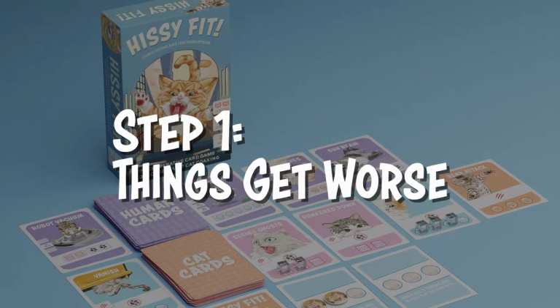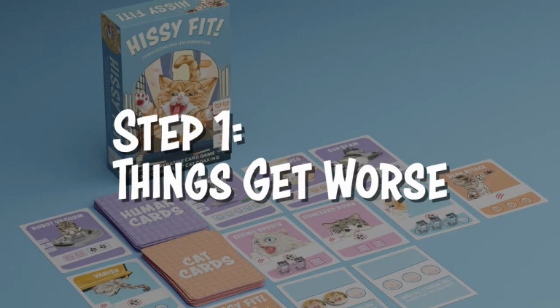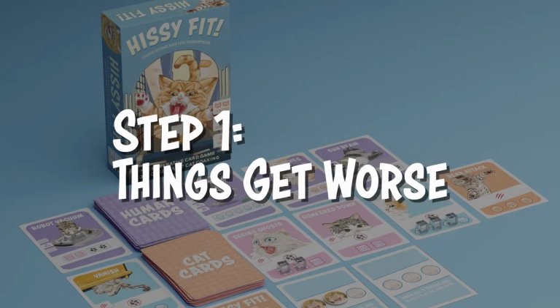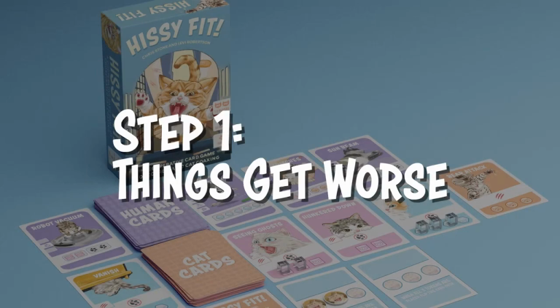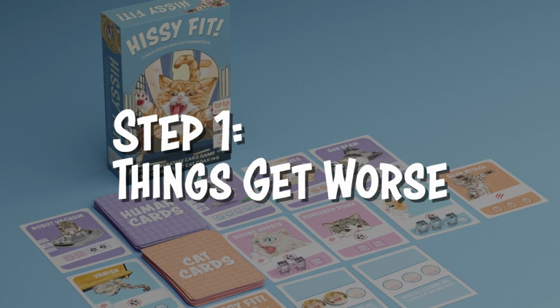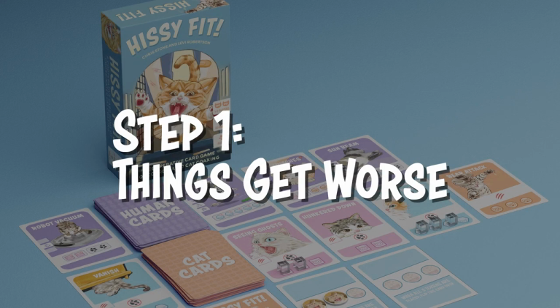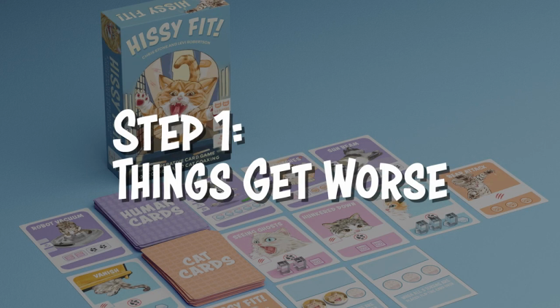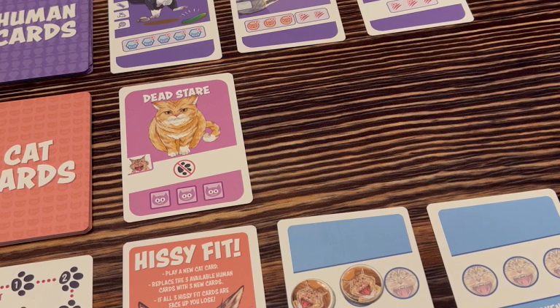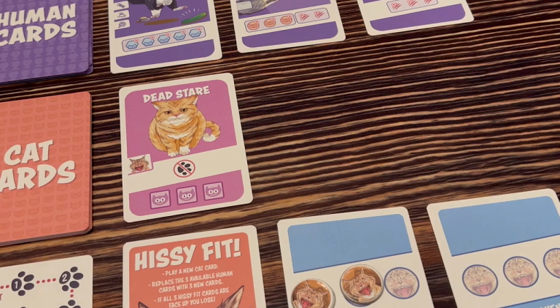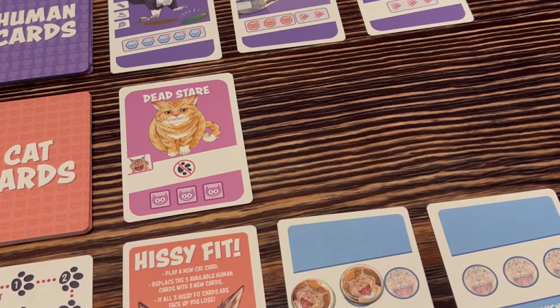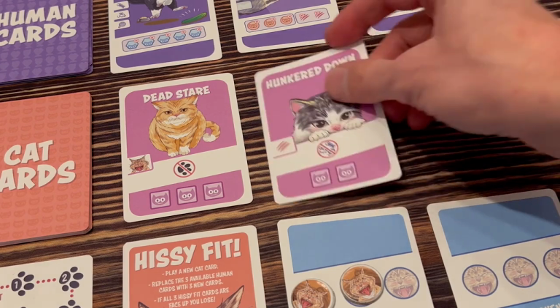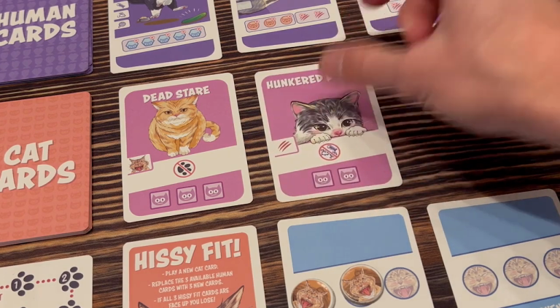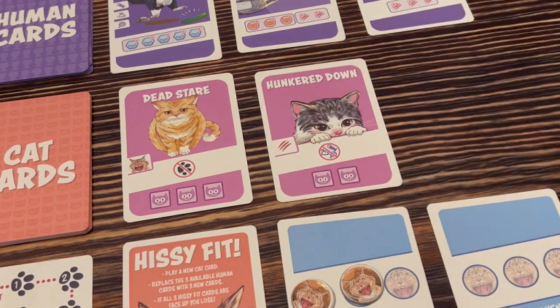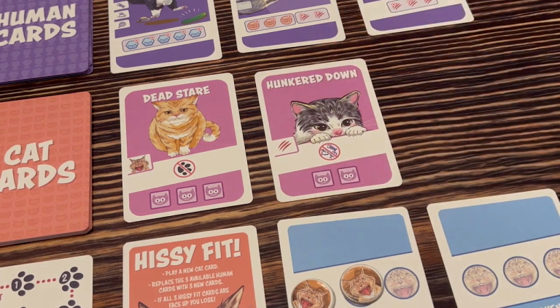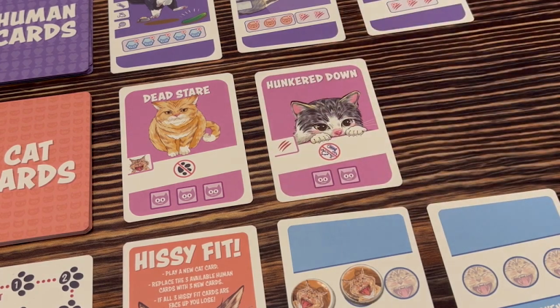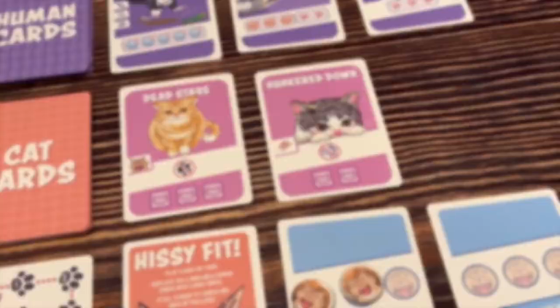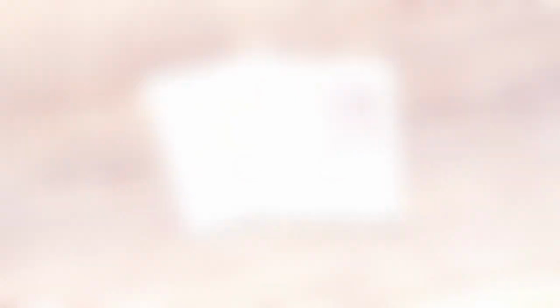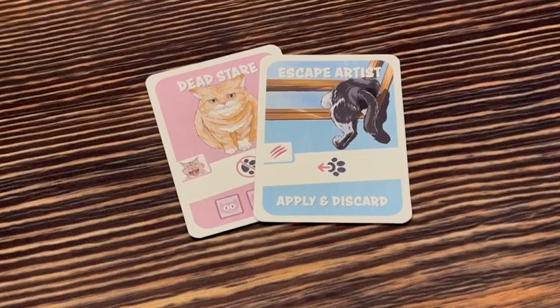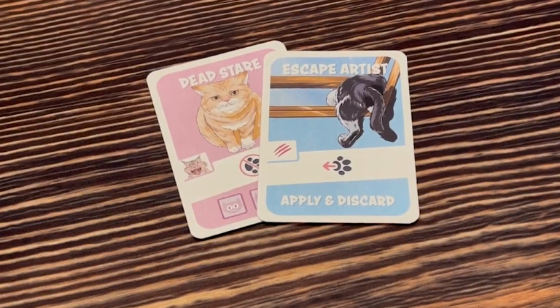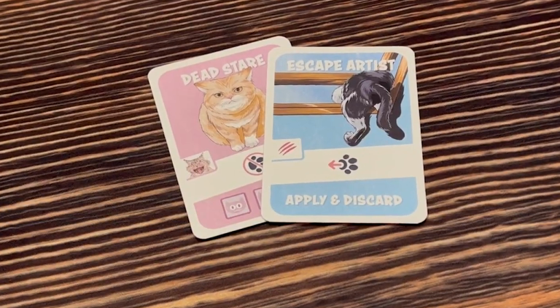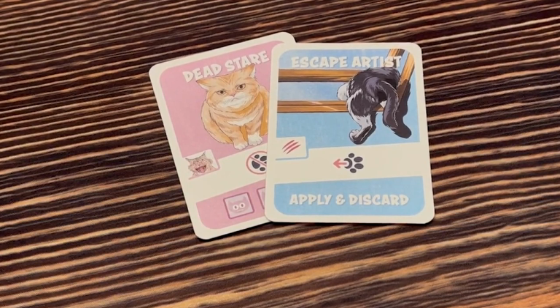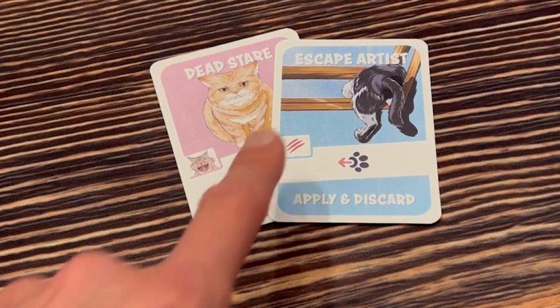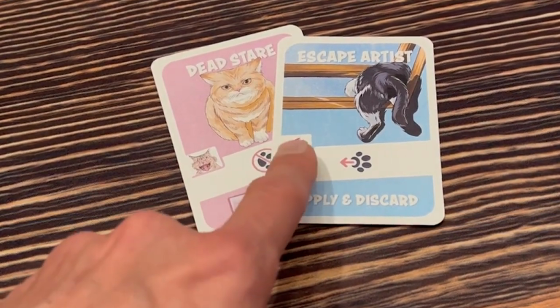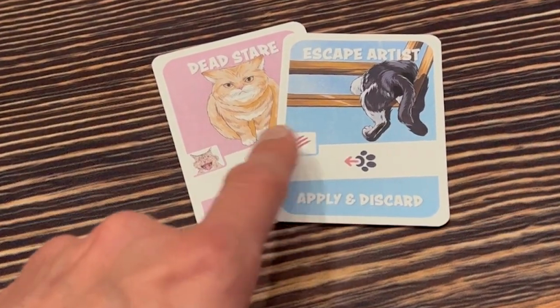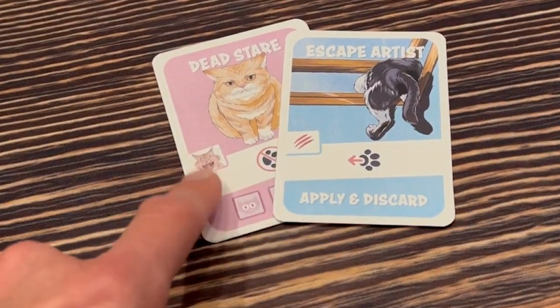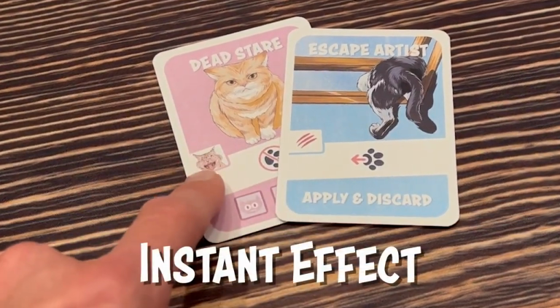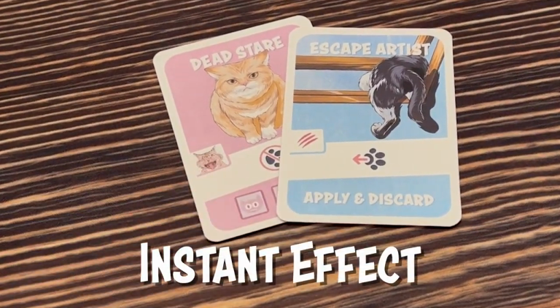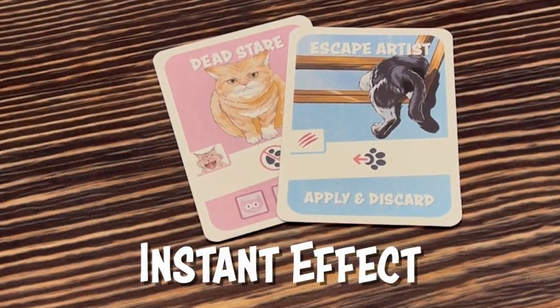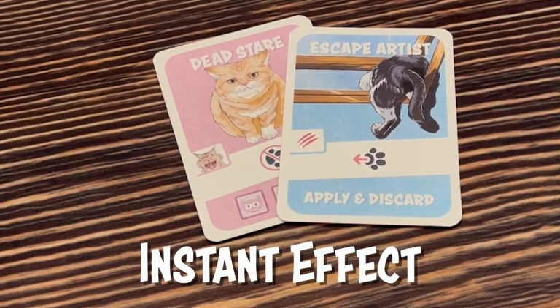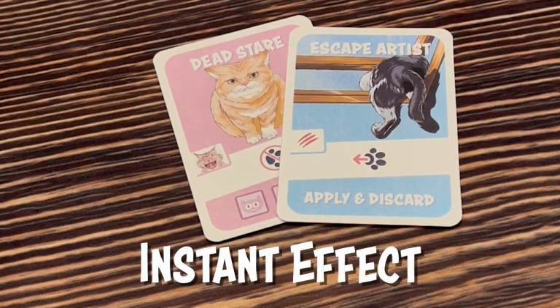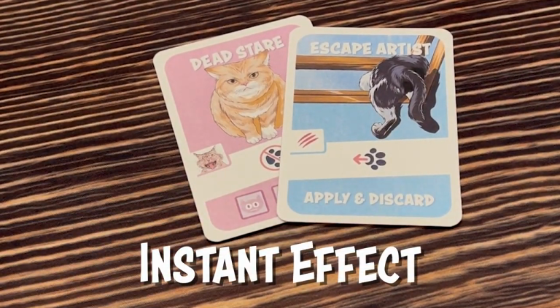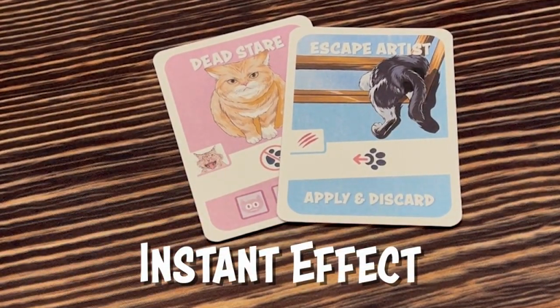At the start of each turn, things get worse. Draw a new cat card and add it to the row next to the cat deck. On many cat cards, the icon in this spot shows the card's instant effect that happens as soon as you draw the card.